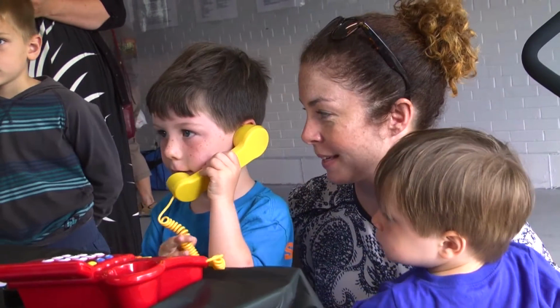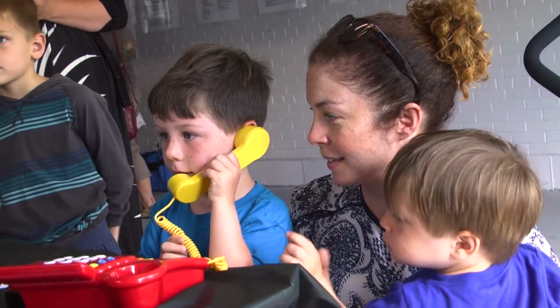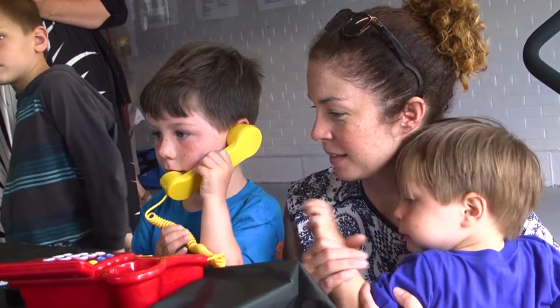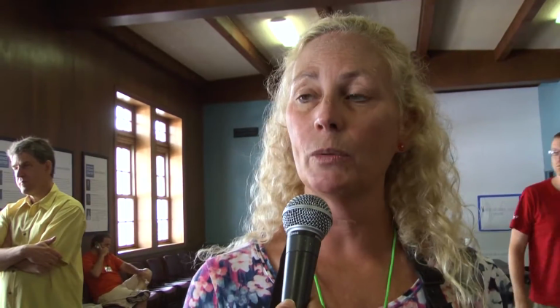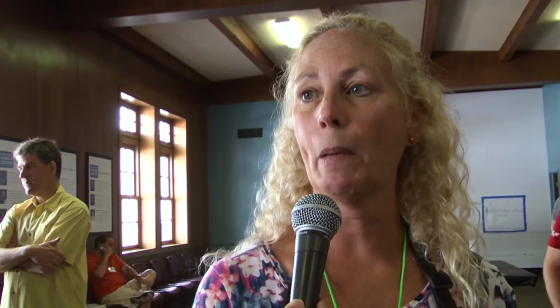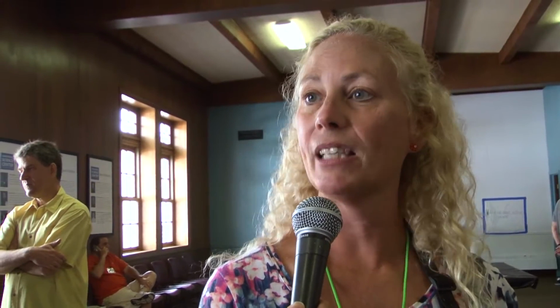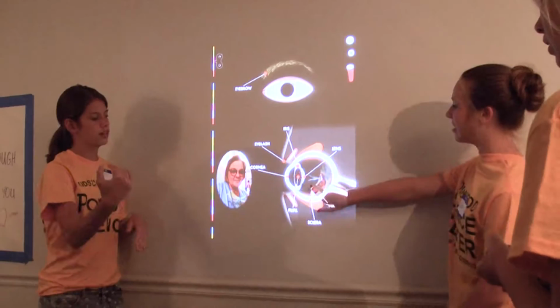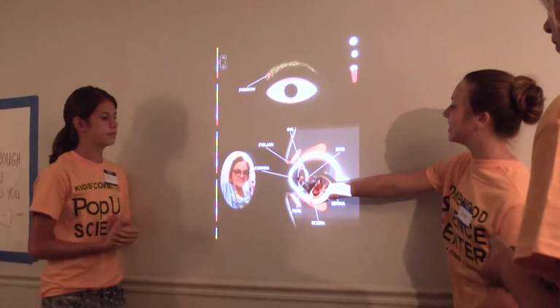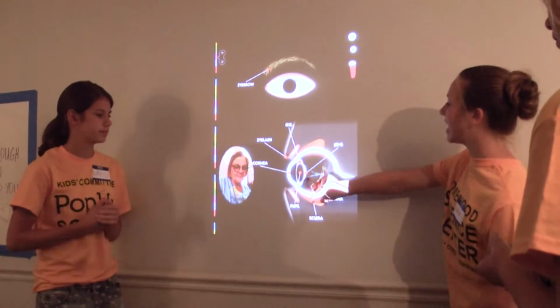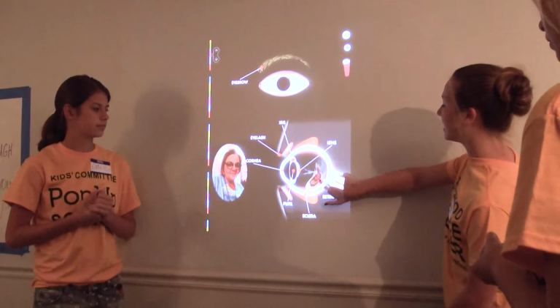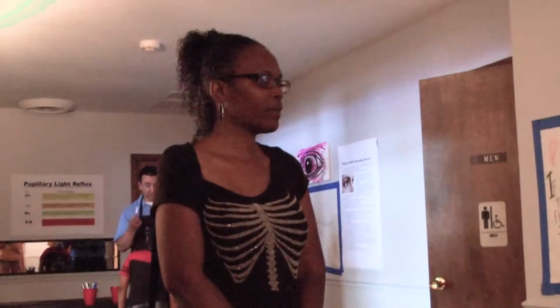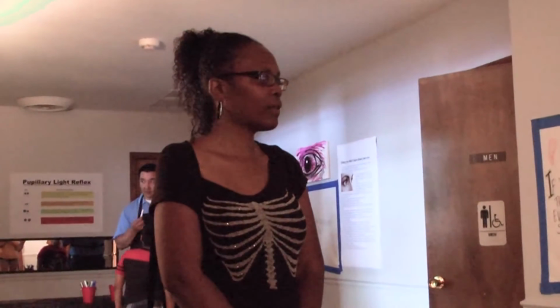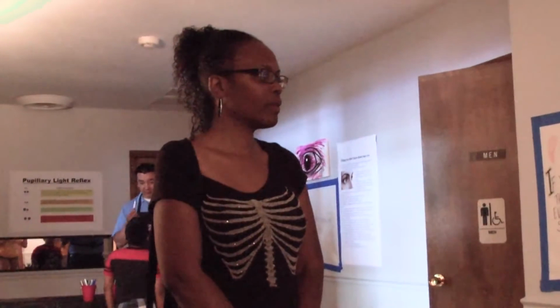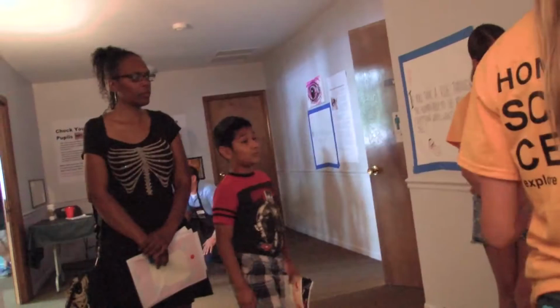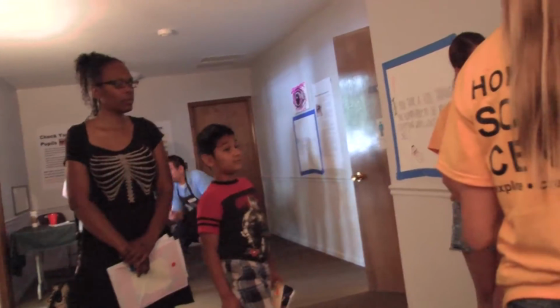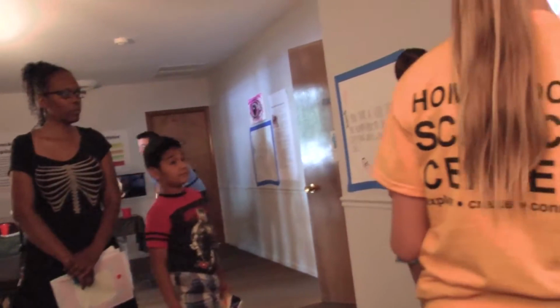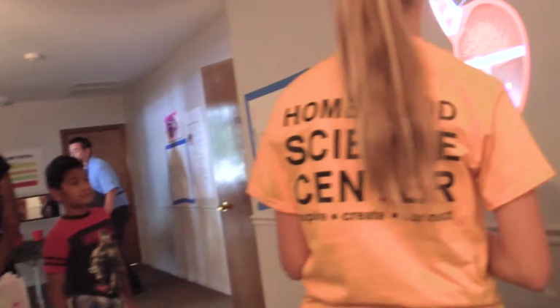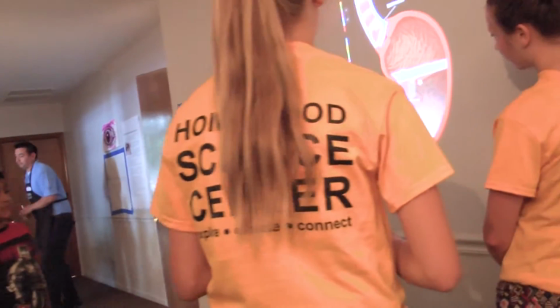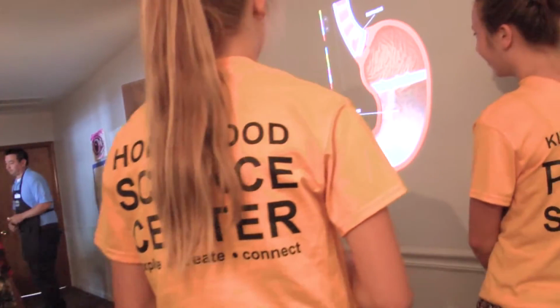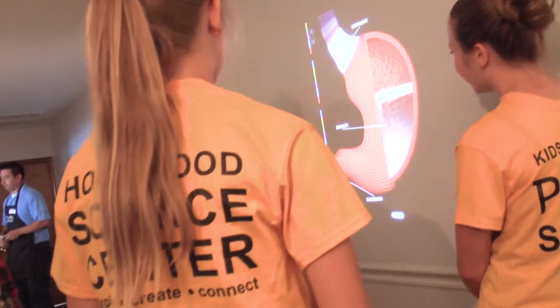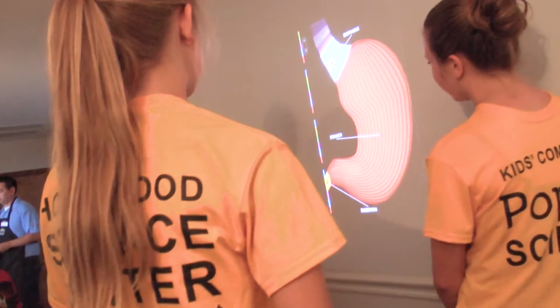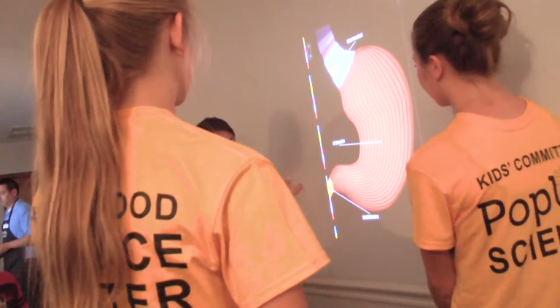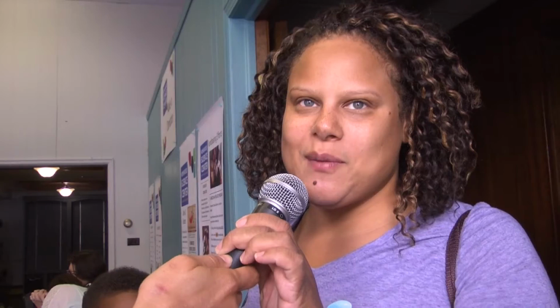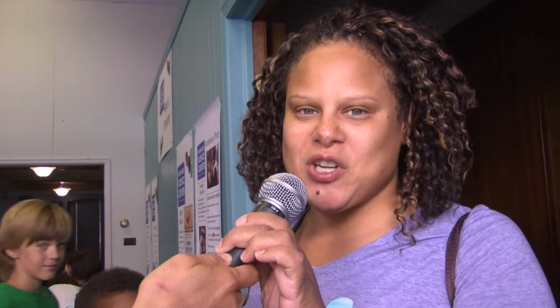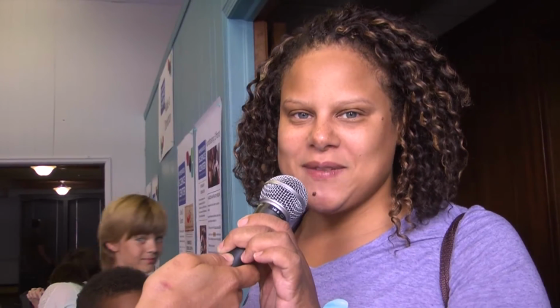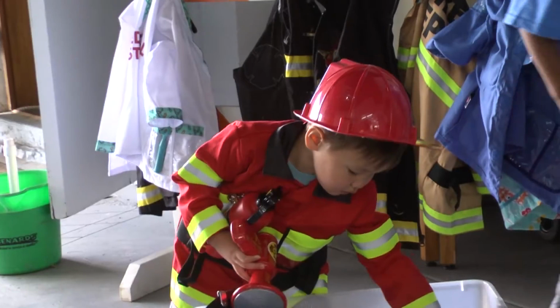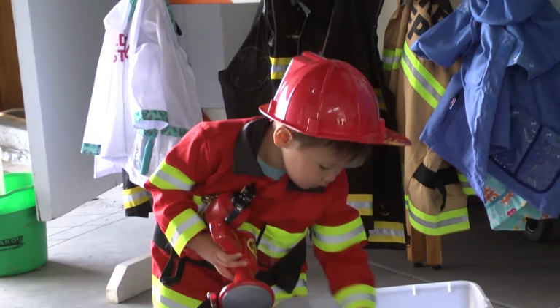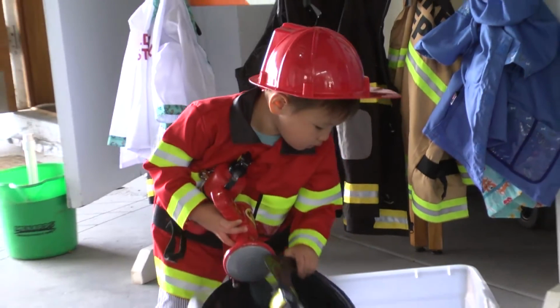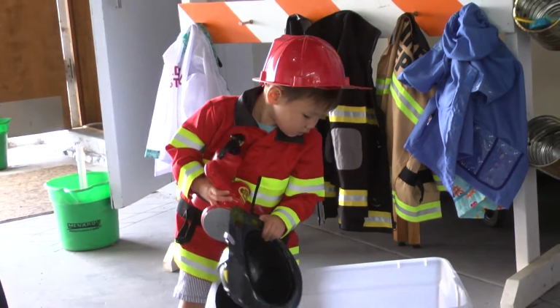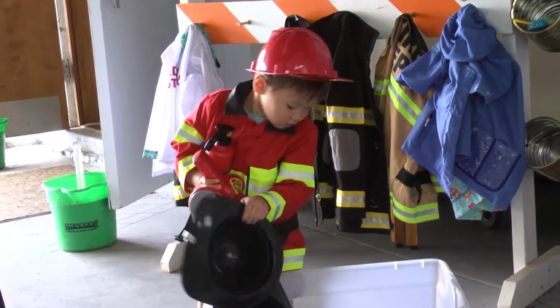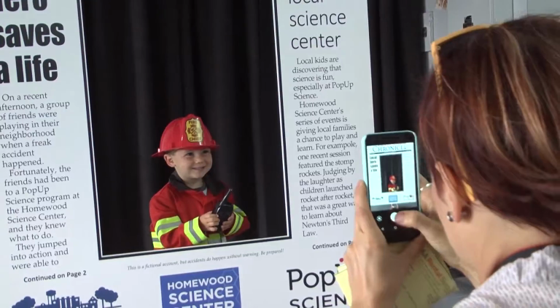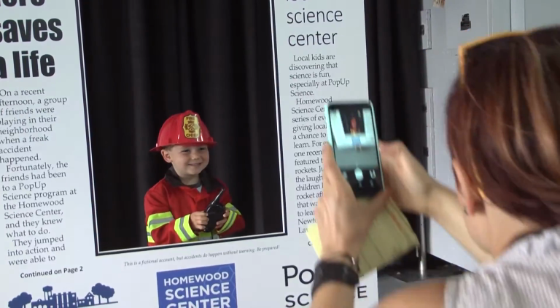We're trying things out as we do these pop-up science events, learning what people are interested in, what people are excited about. We got to learn about our lungs, we got to learn about germs, and we got to dress up as a firefighter. Awesome.